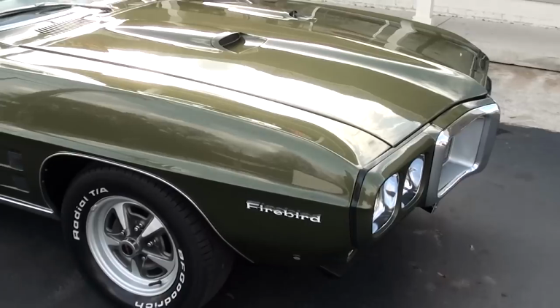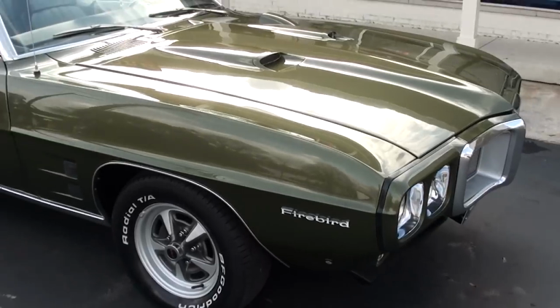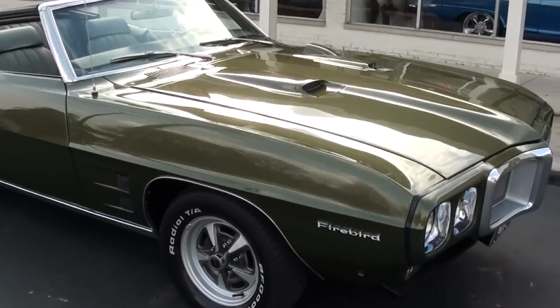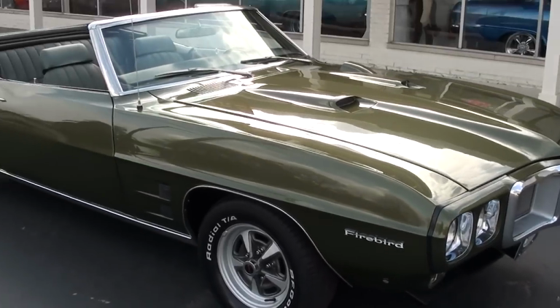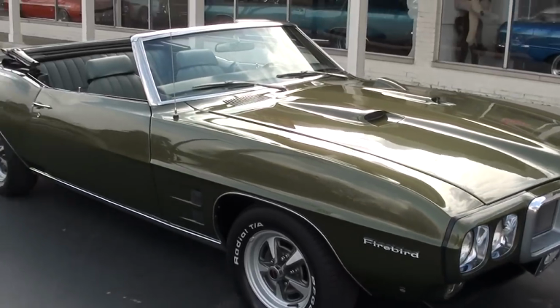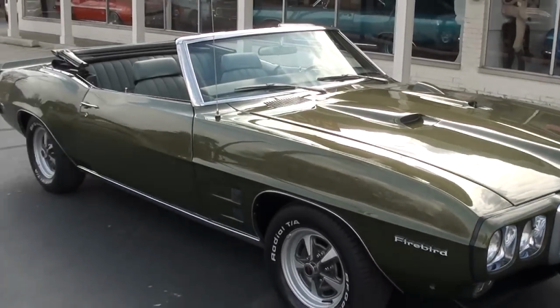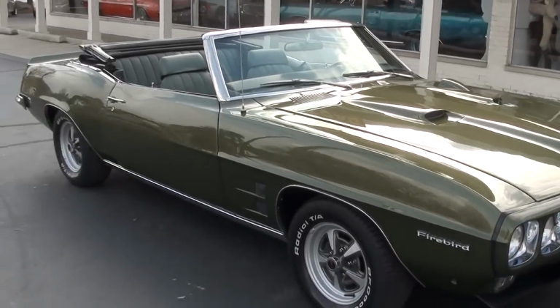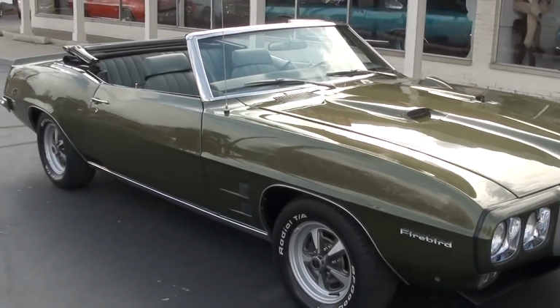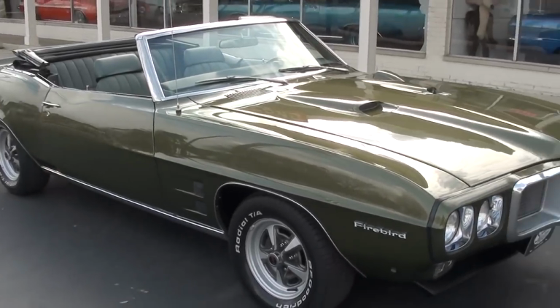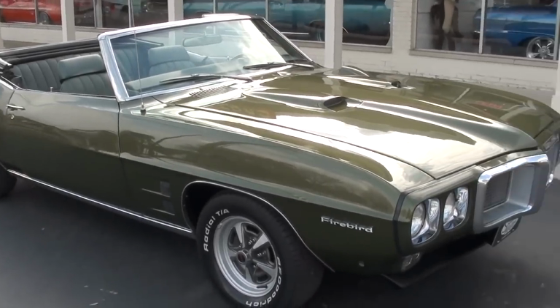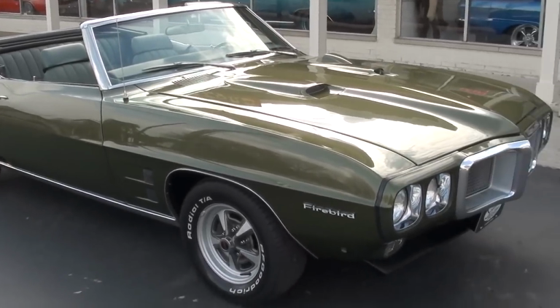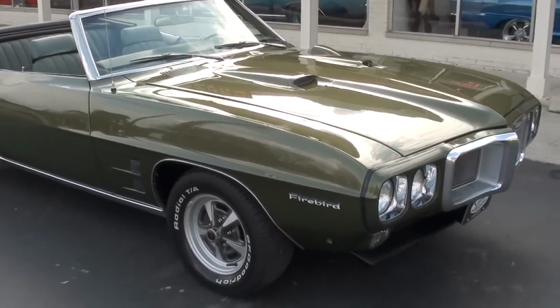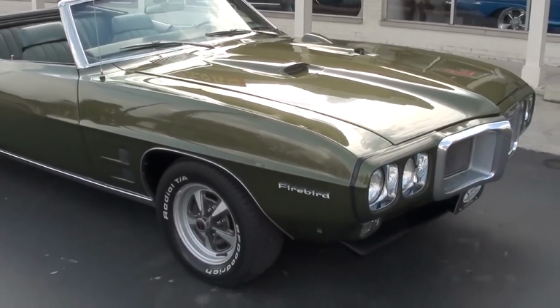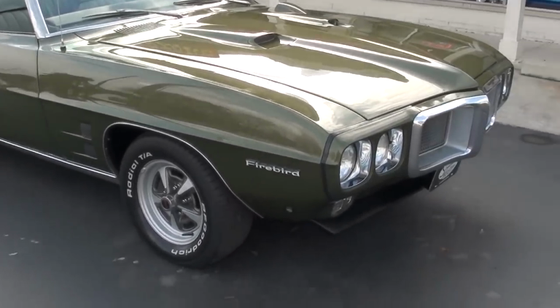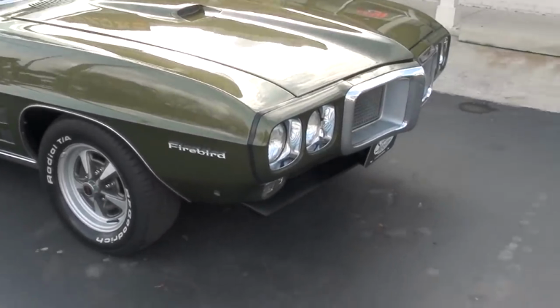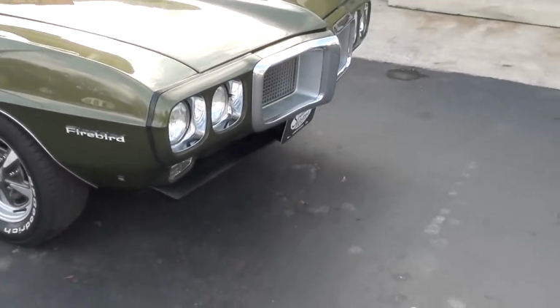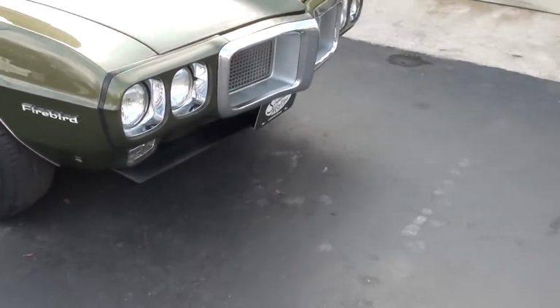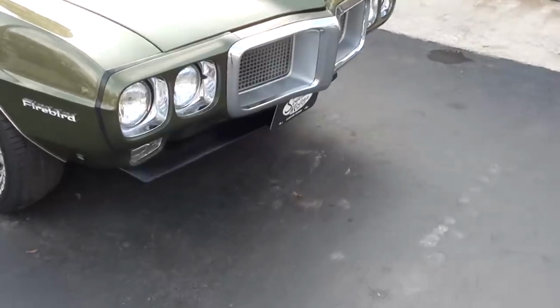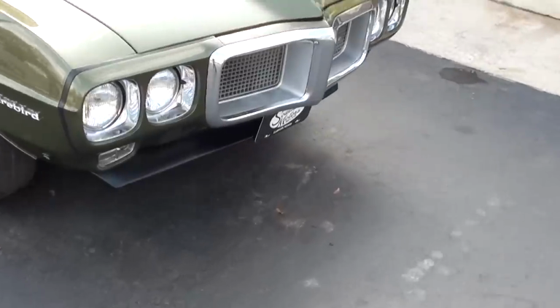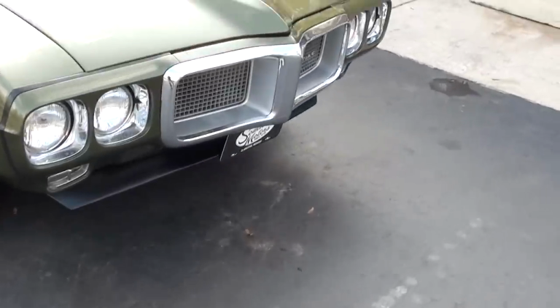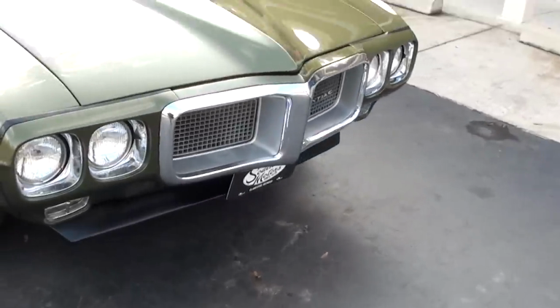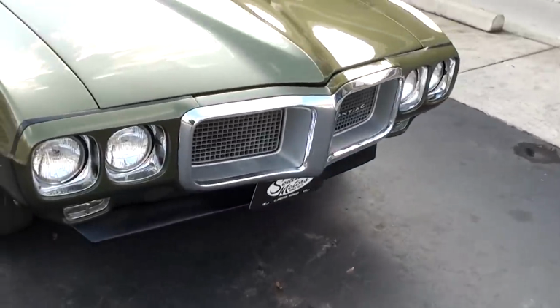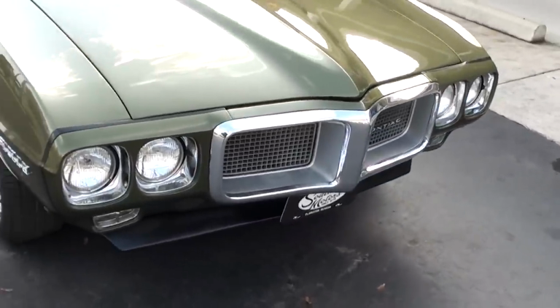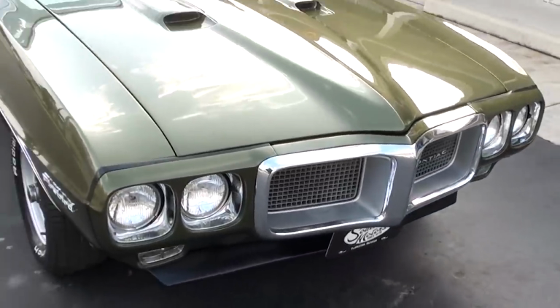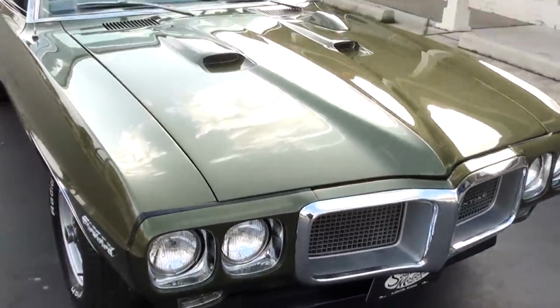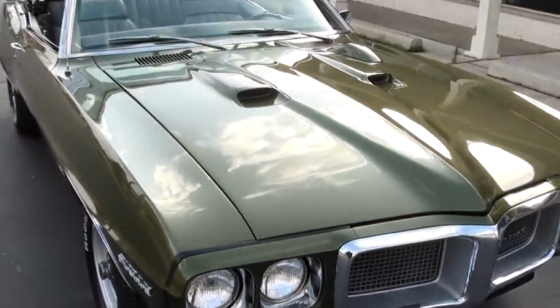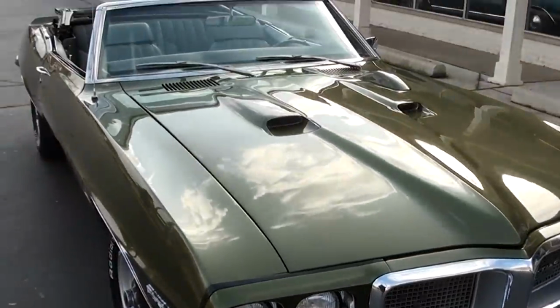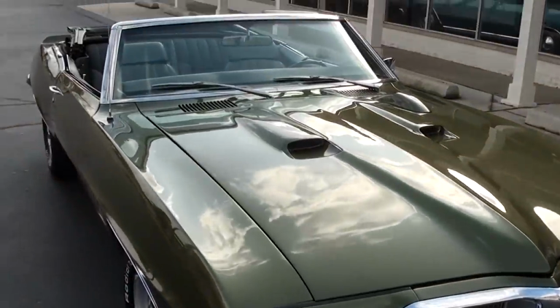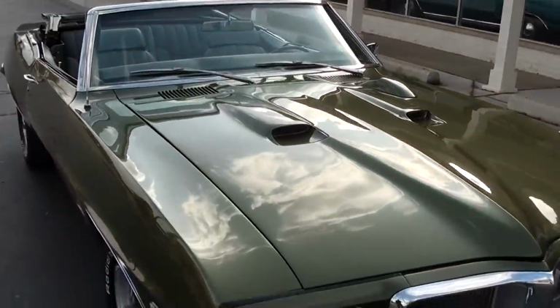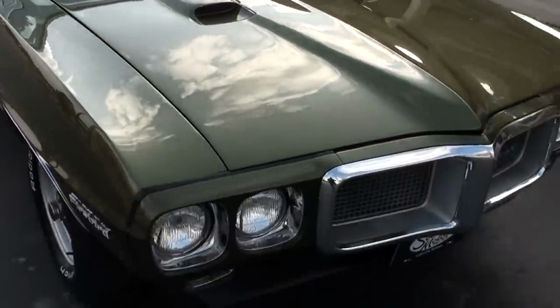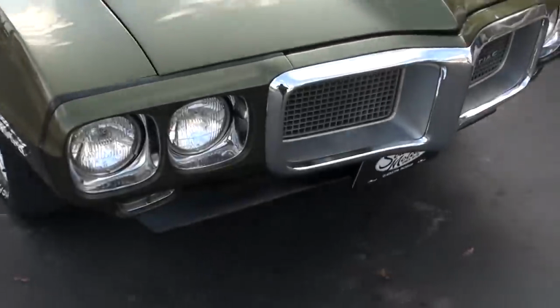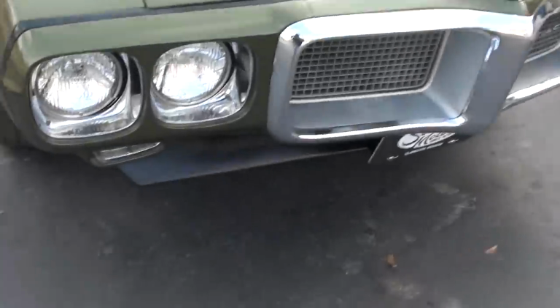The car's got a good look. 350 cubic inch engine, automatic trans. Just a good looking car.